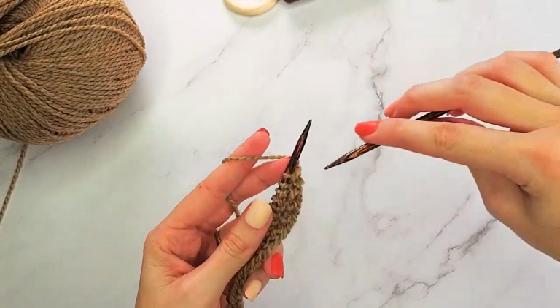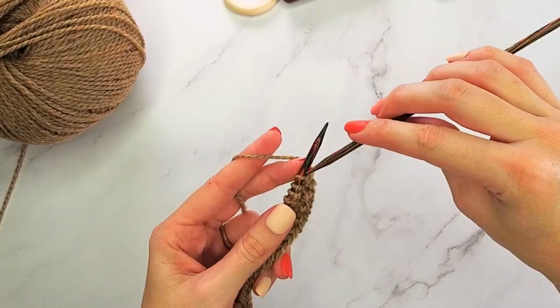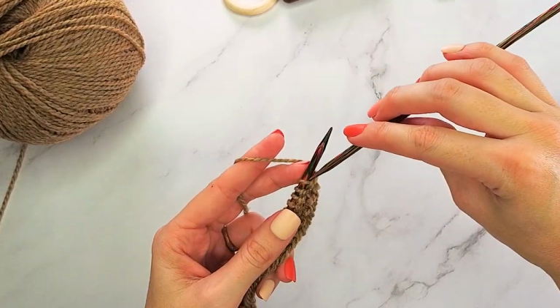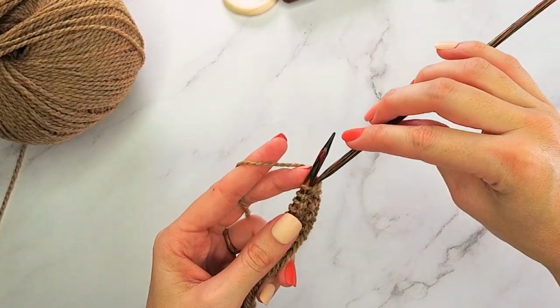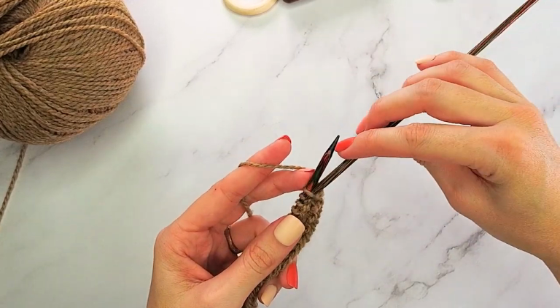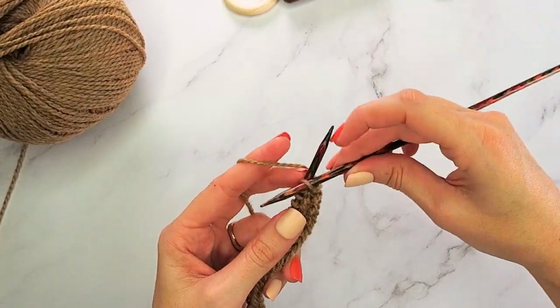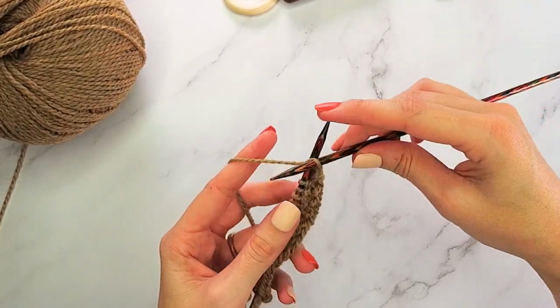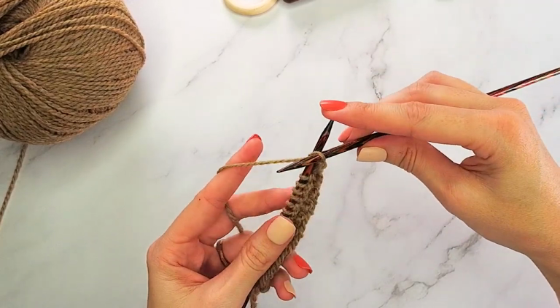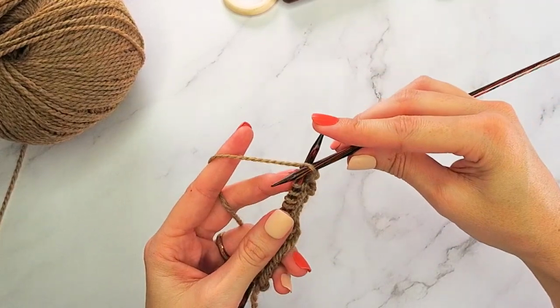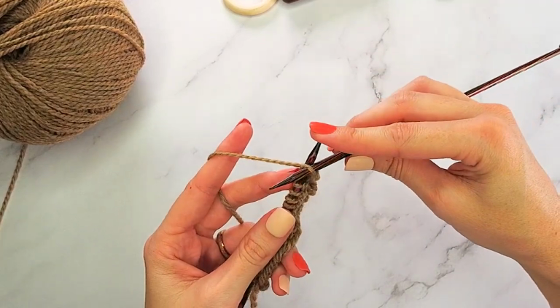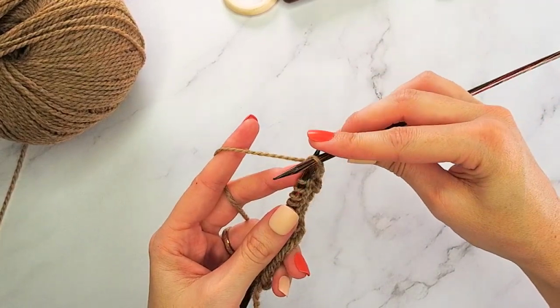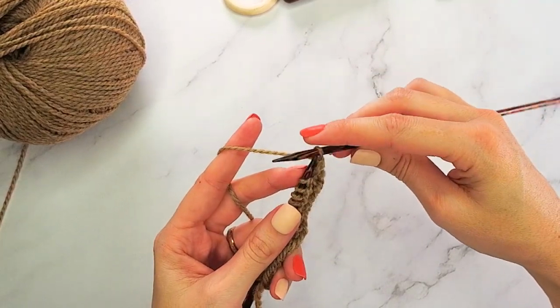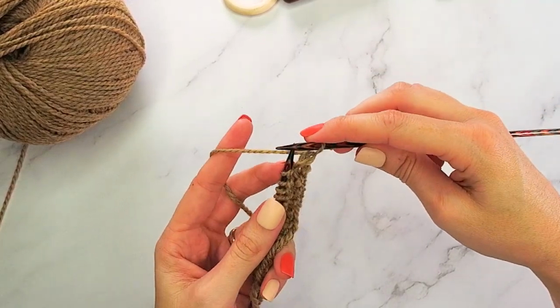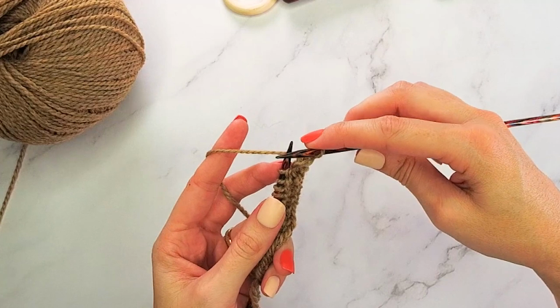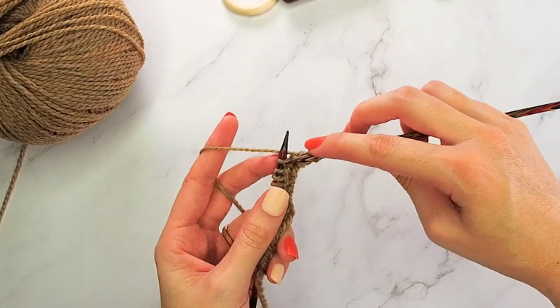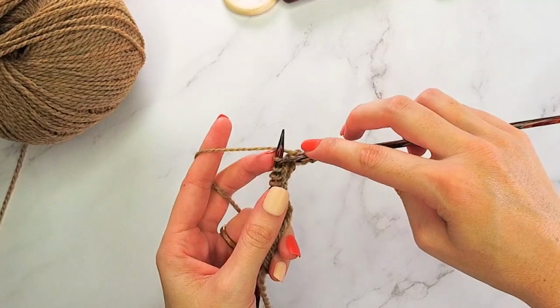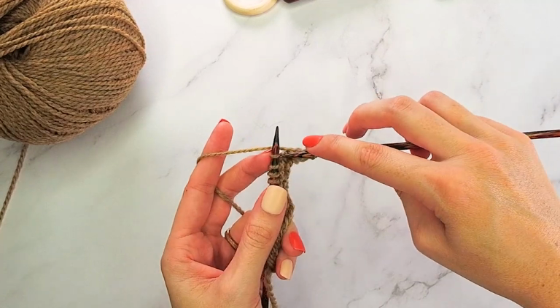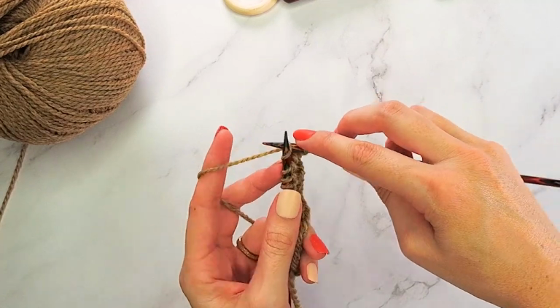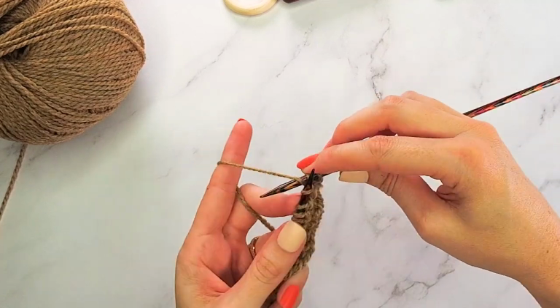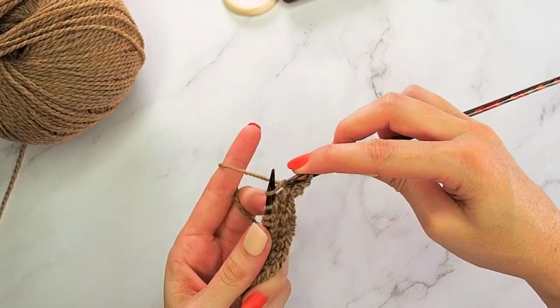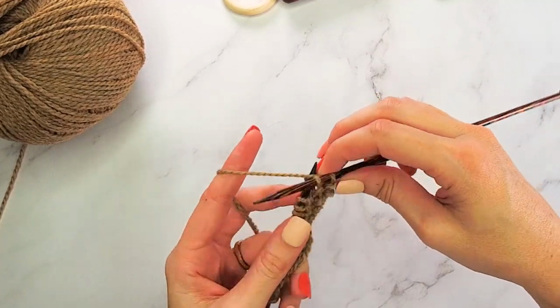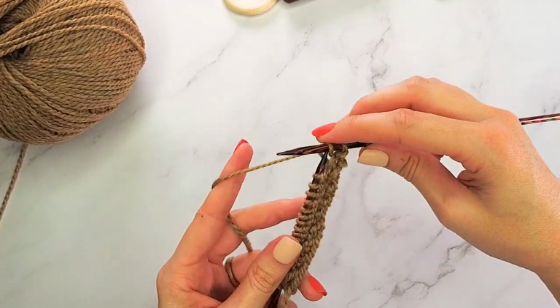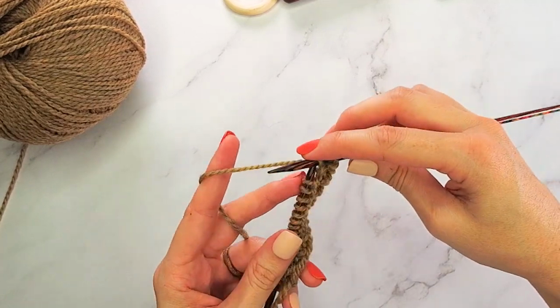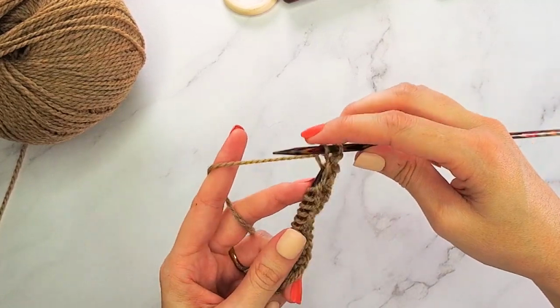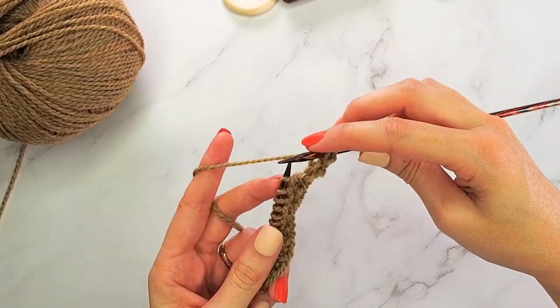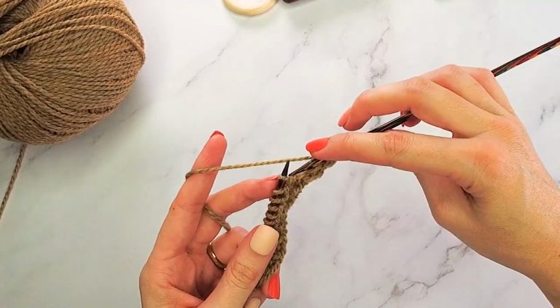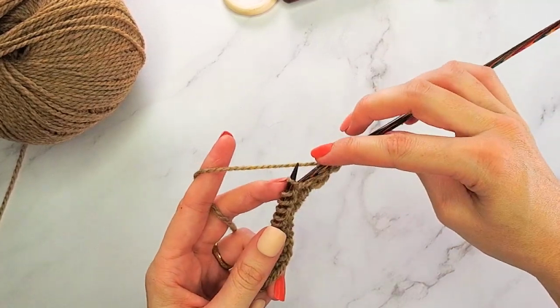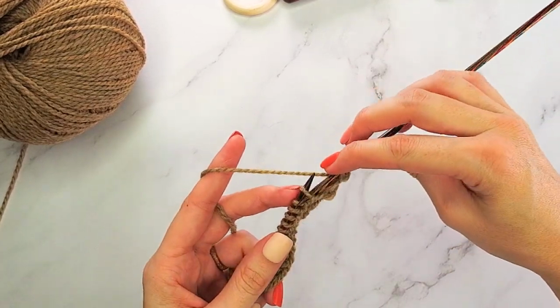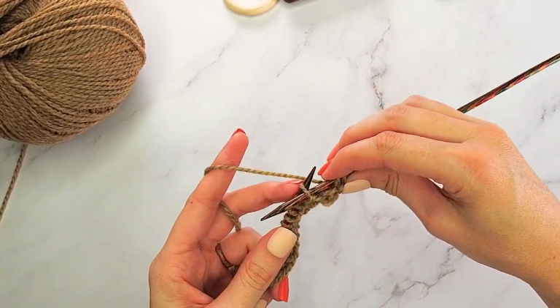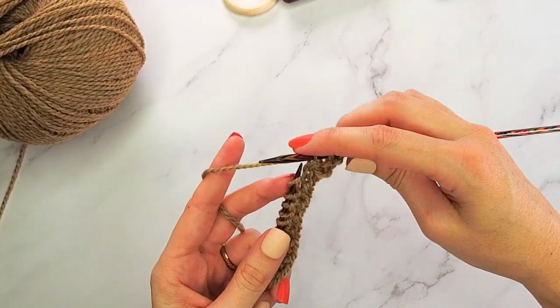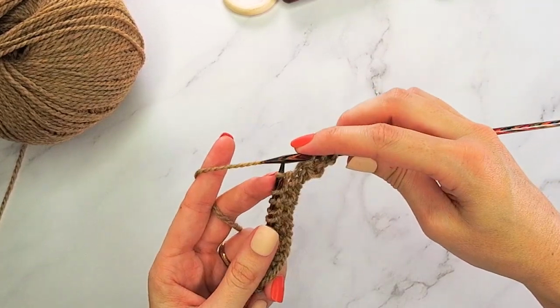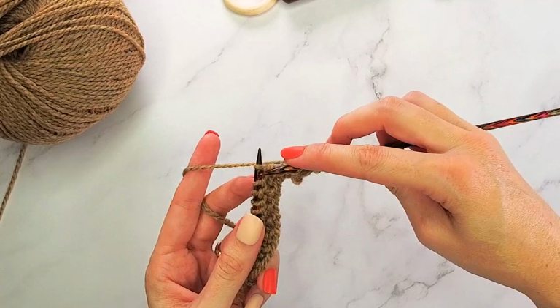Now for row four: we are going to slip our very first stitch purlwise with the yarn in the back, knit the next stitch, and that's all we do across — slip purlwise, knit, alternating across the row.